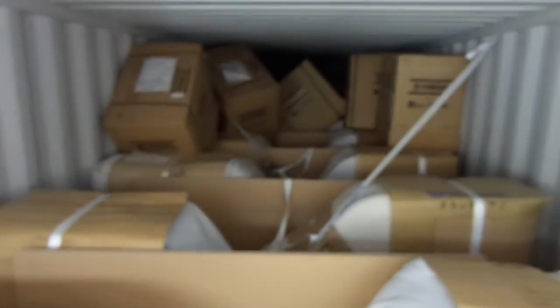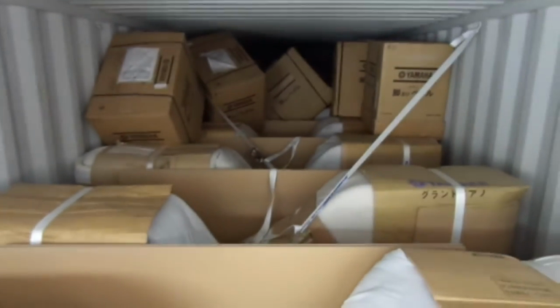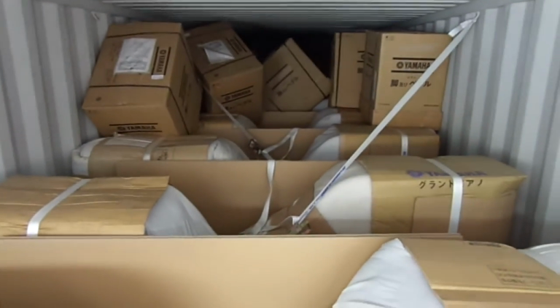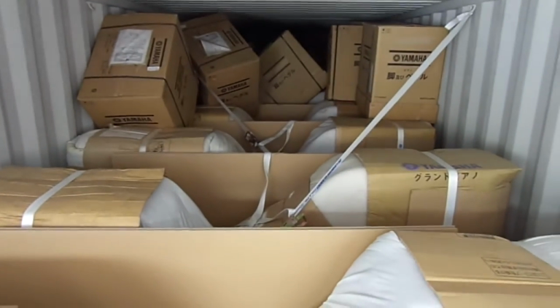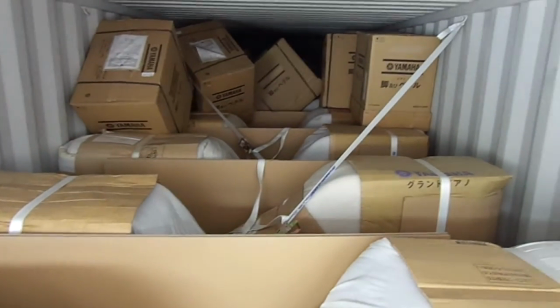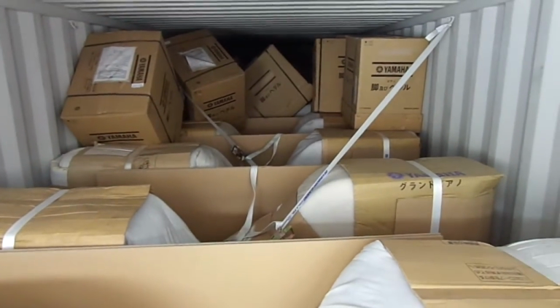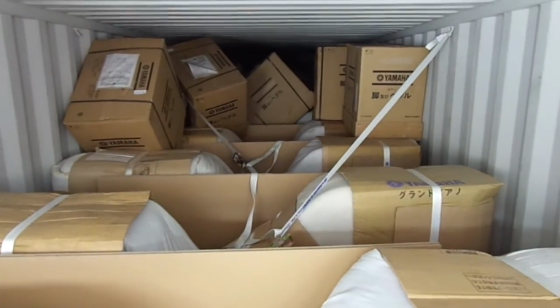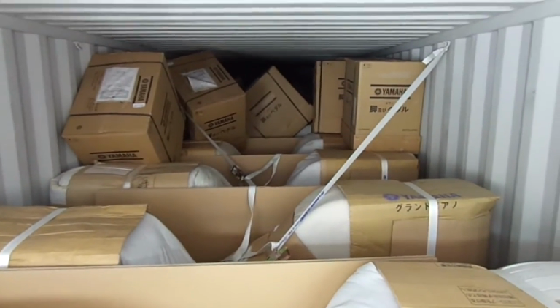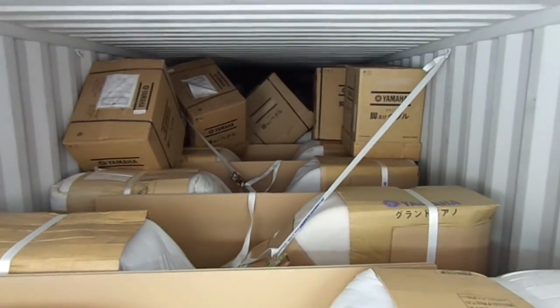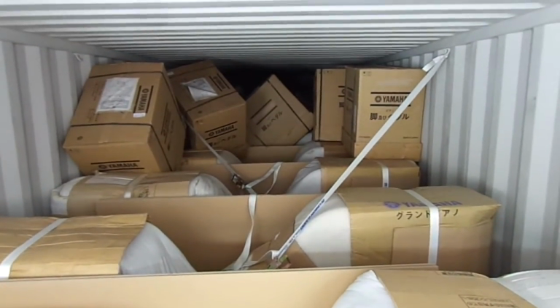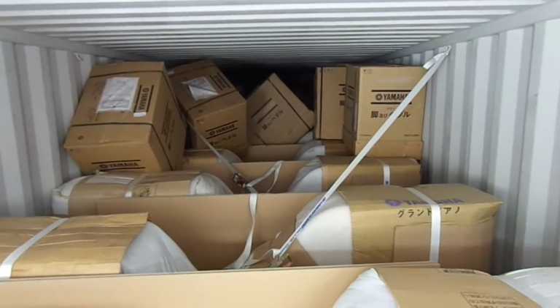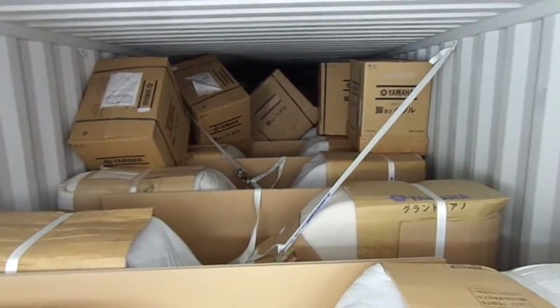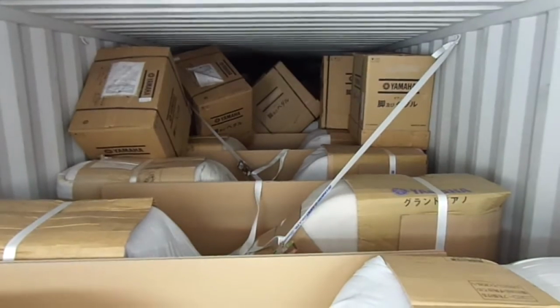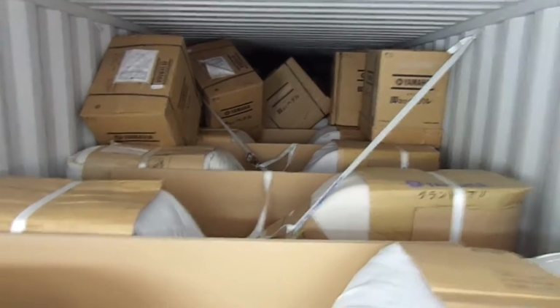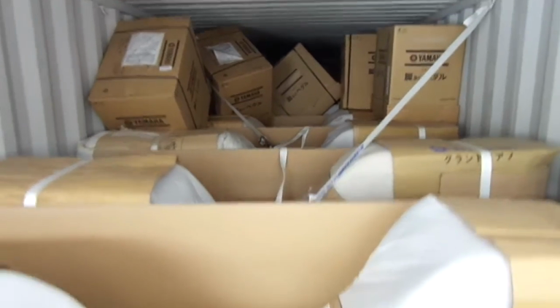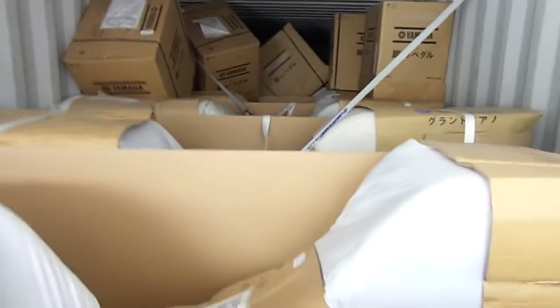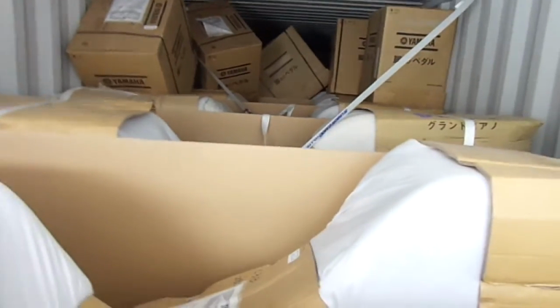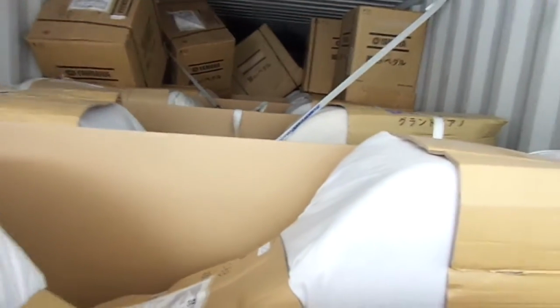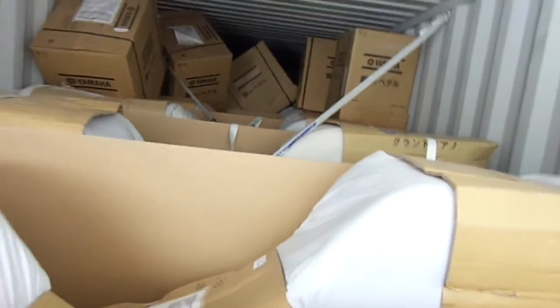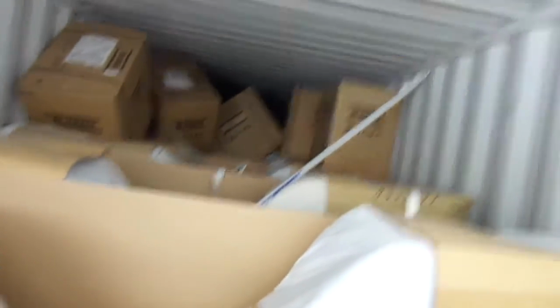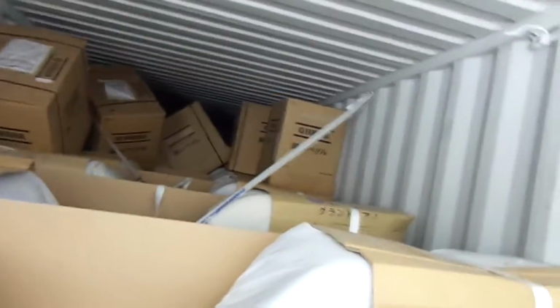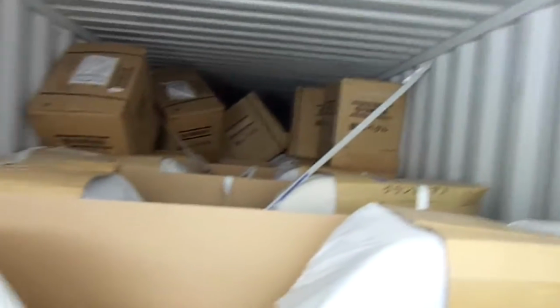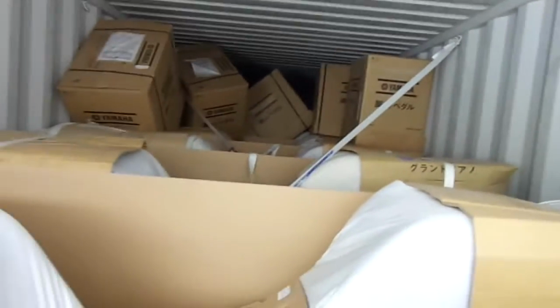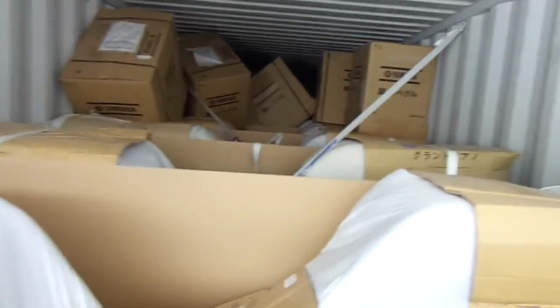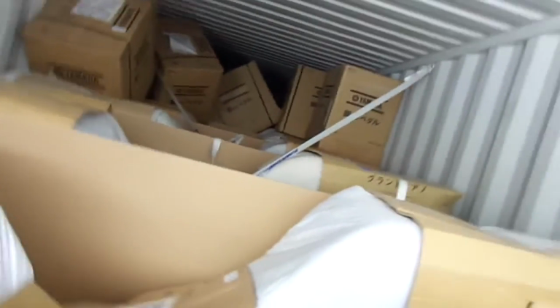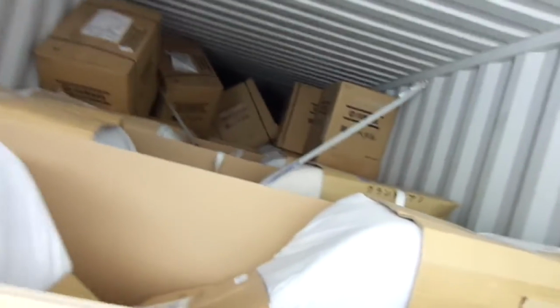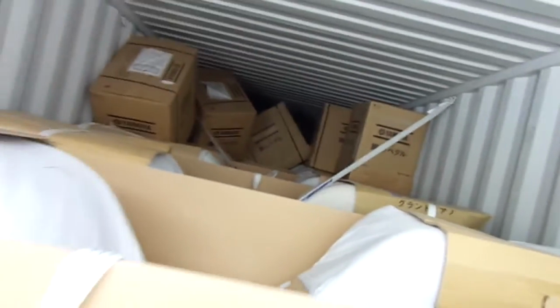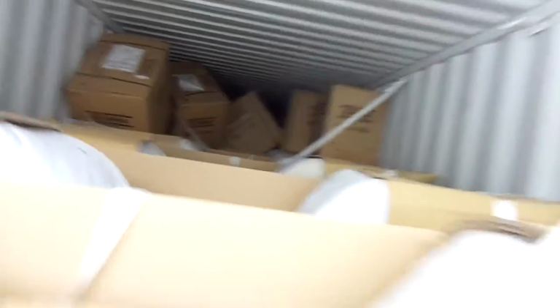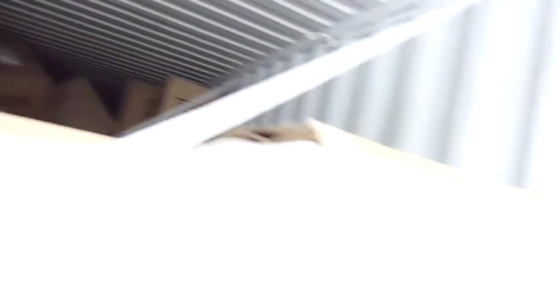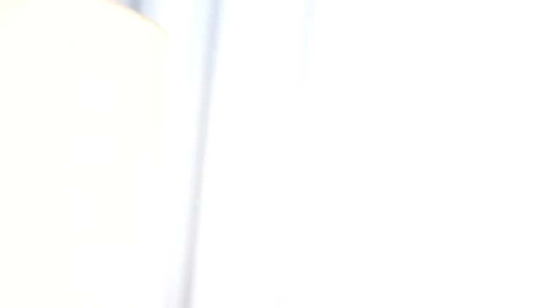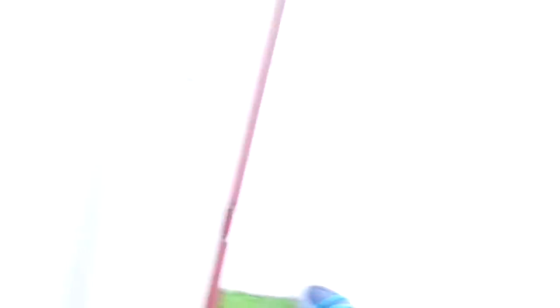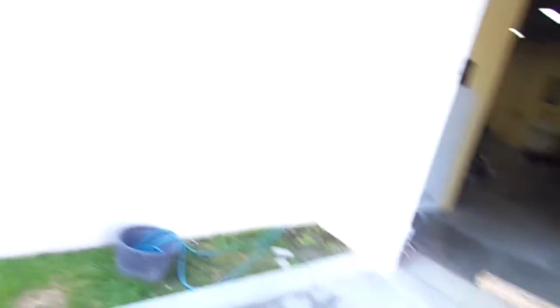This actually just arrived in Miami about a week ago. It had to clear customs and they just dropped it off here this morning. Now we get to spend the whole day unloading, unpacking — probably take us the whole day.